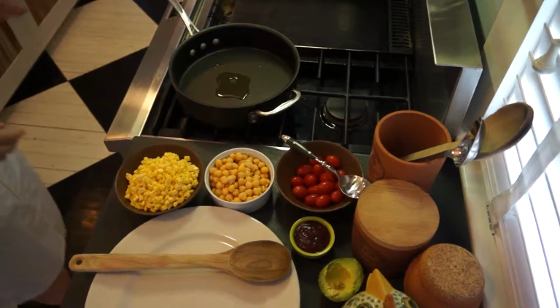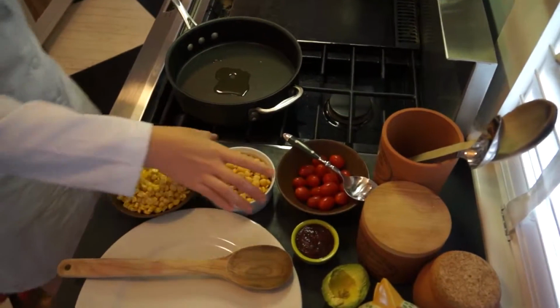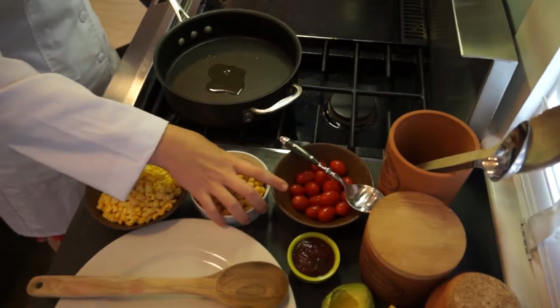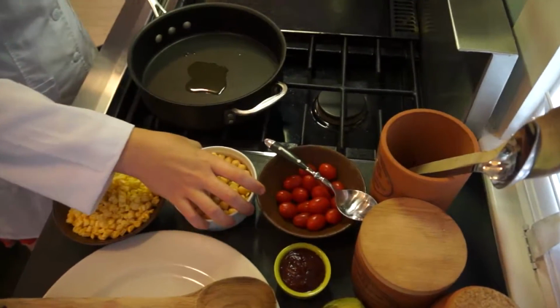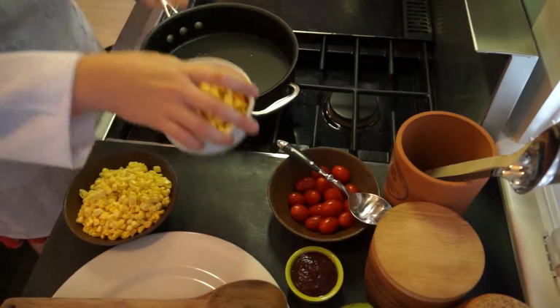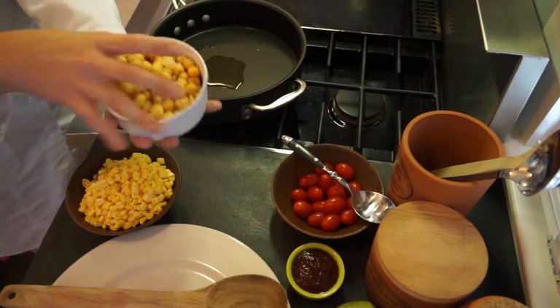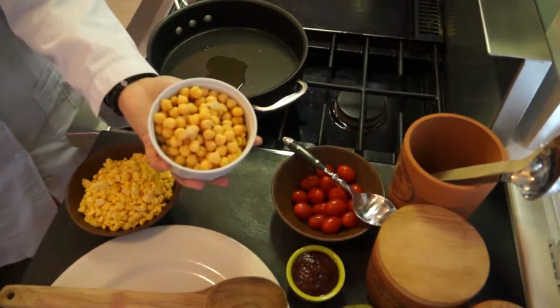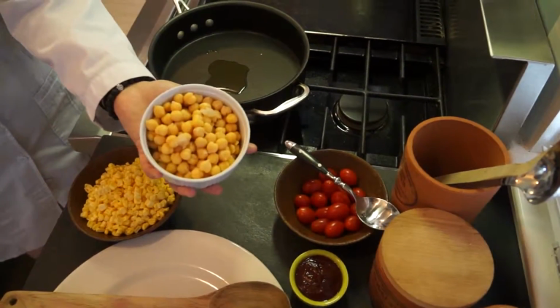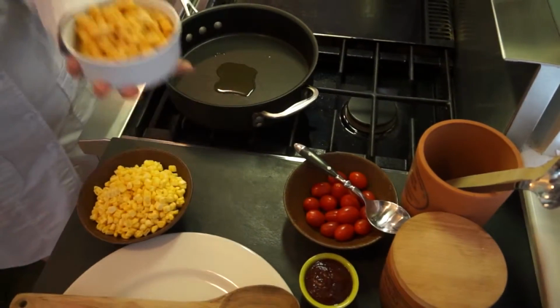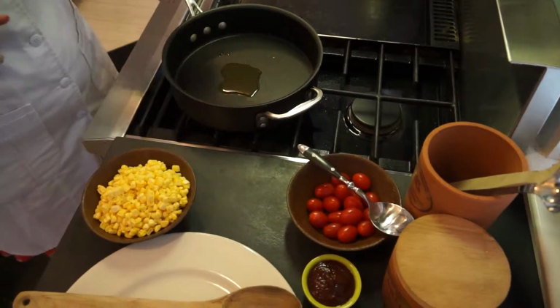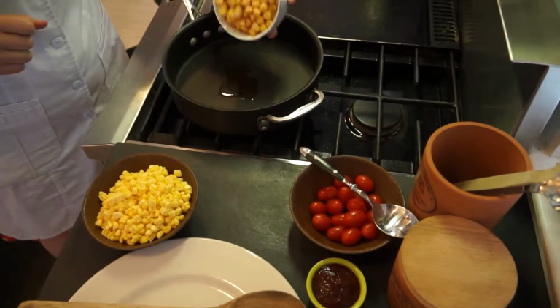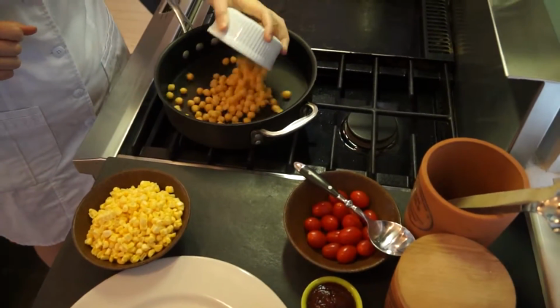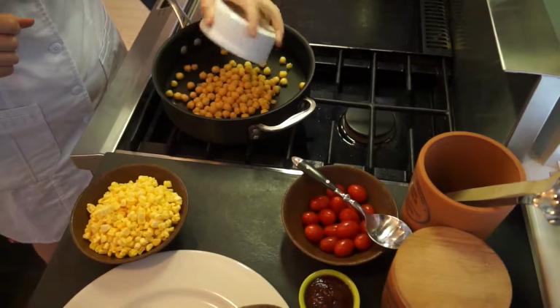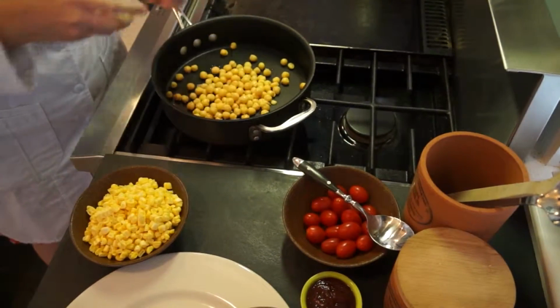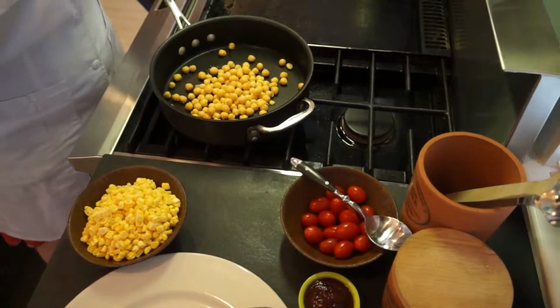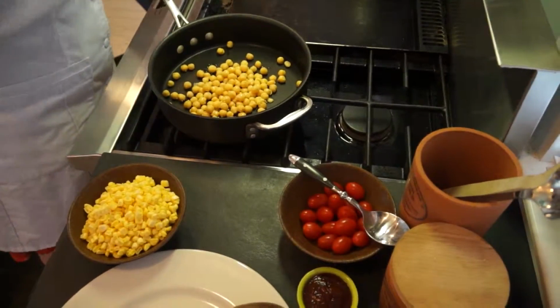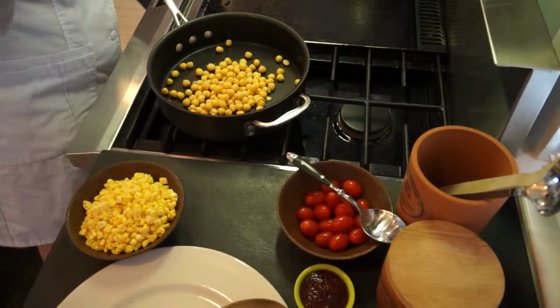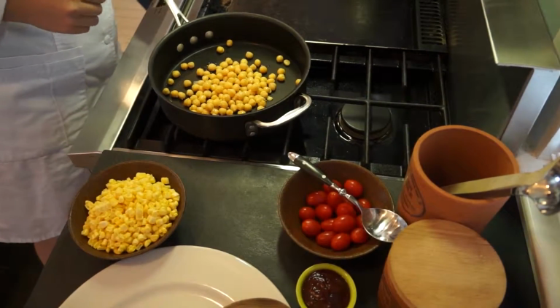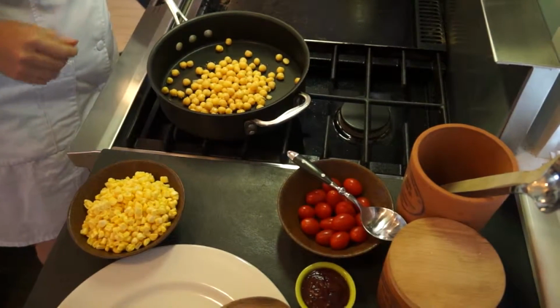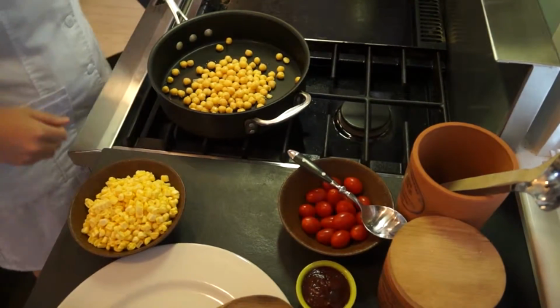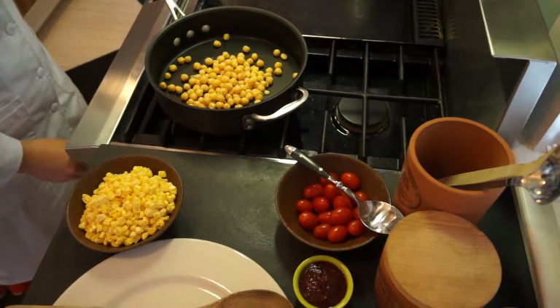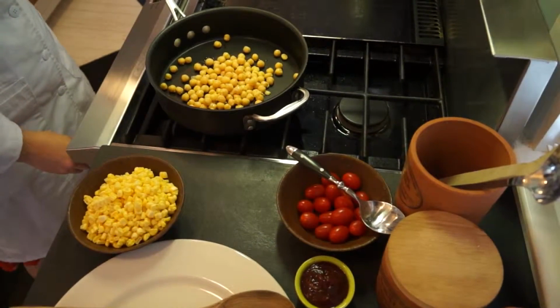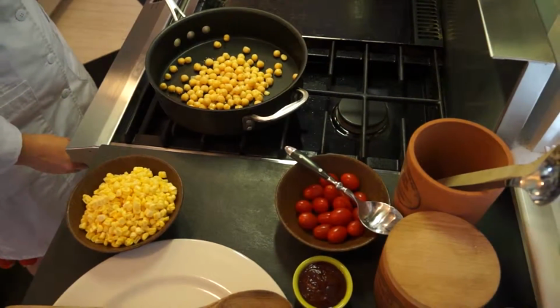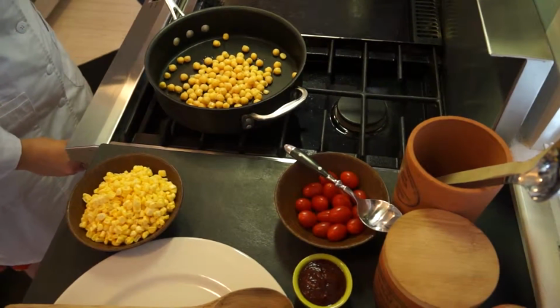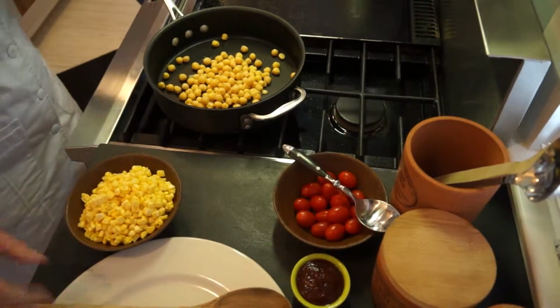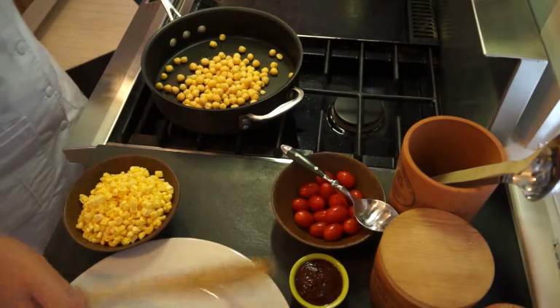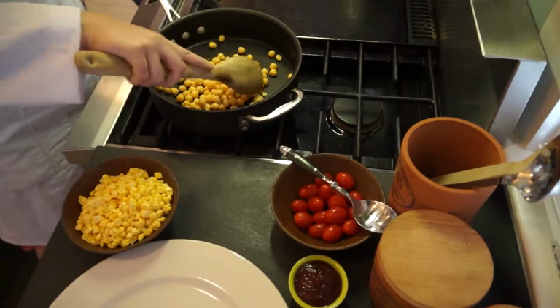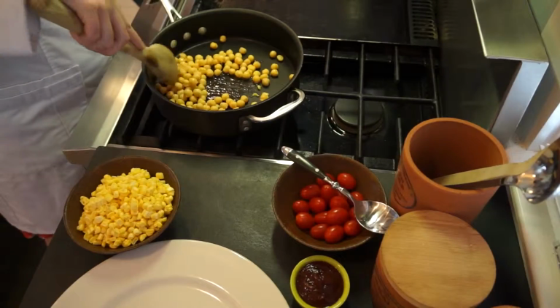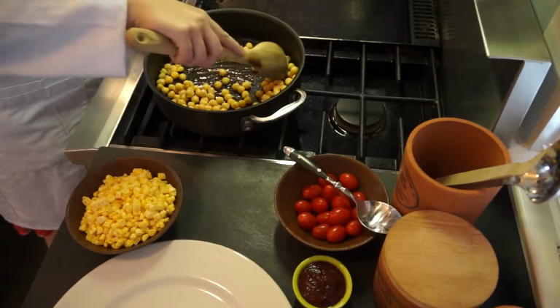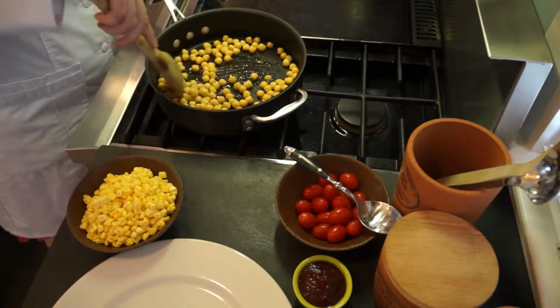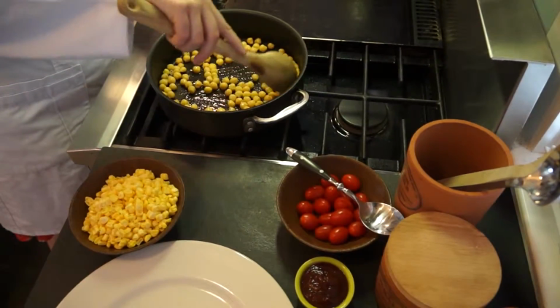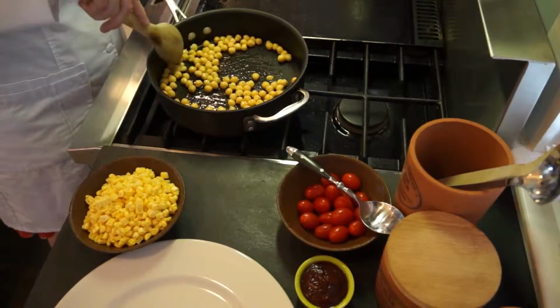I'm going to add my chickpeas — they are drained and rinsed — and we're just going to put those in there and cook them for just a few minutes.